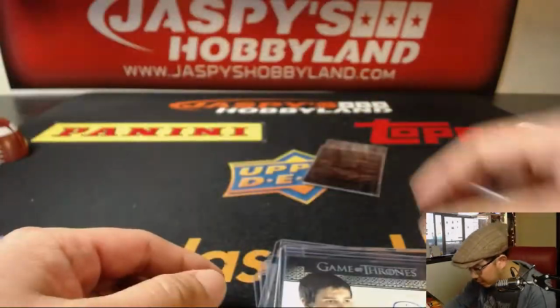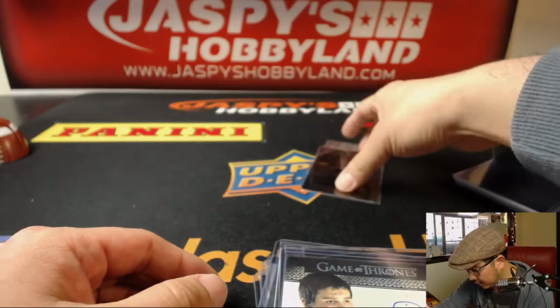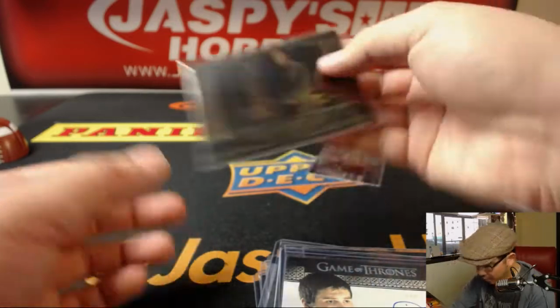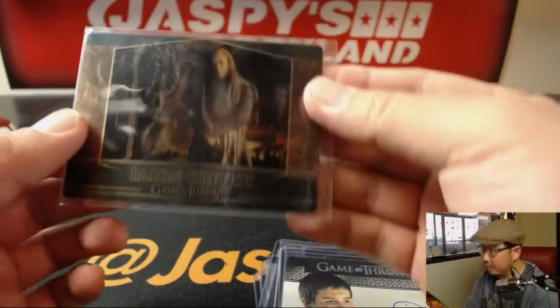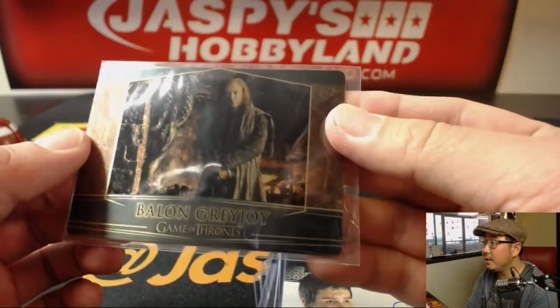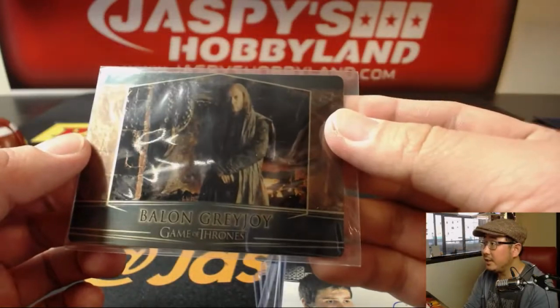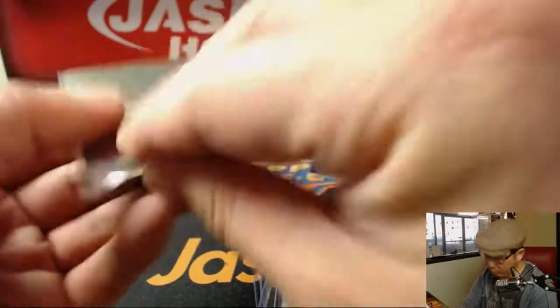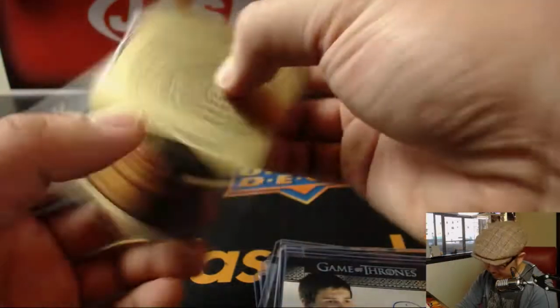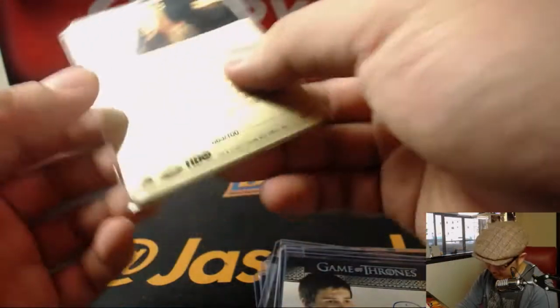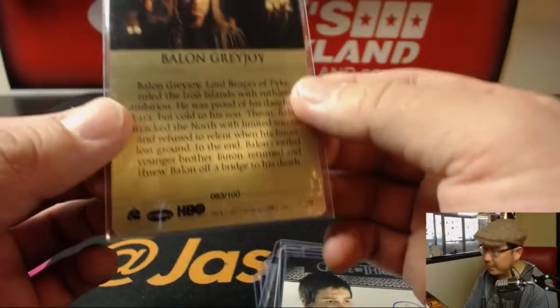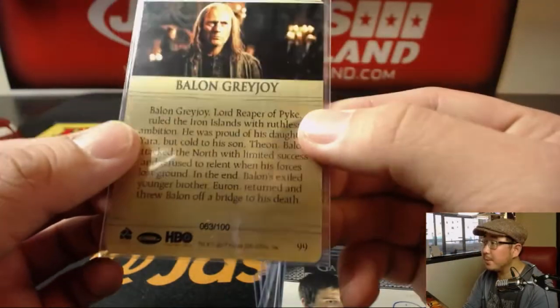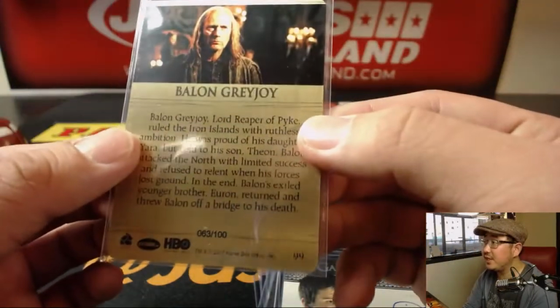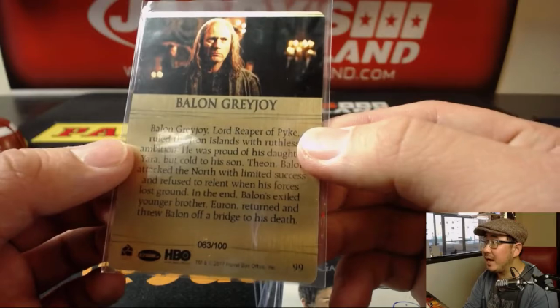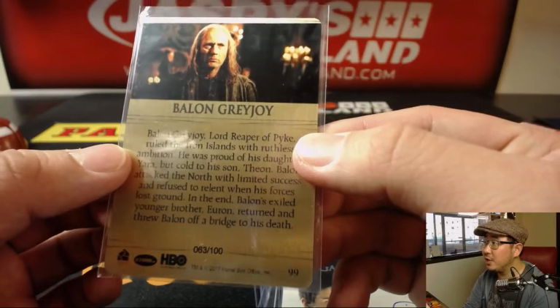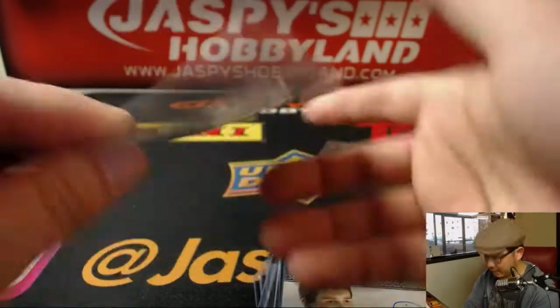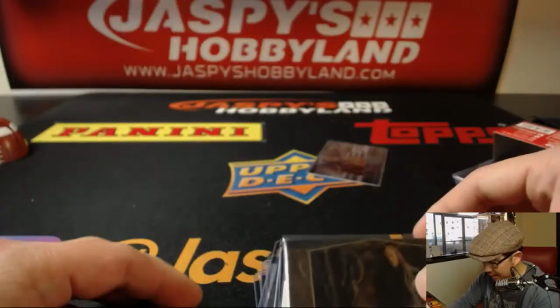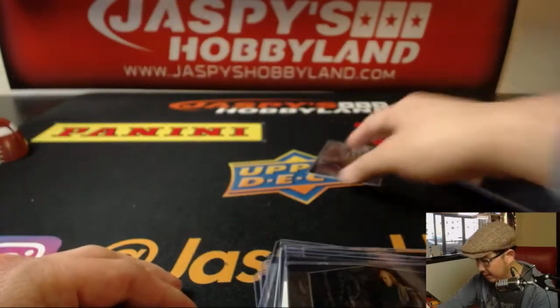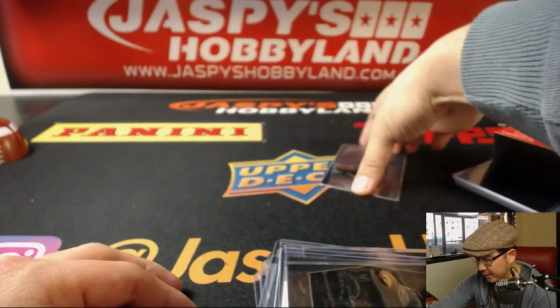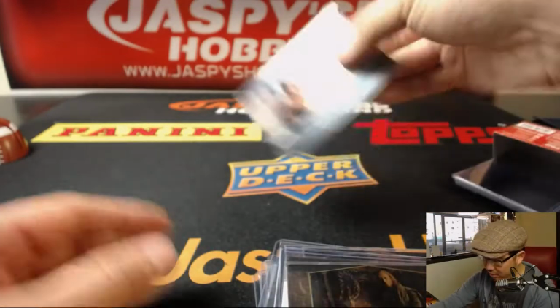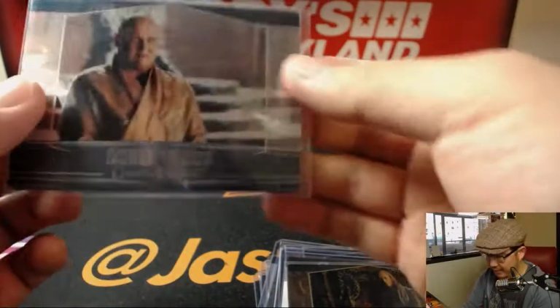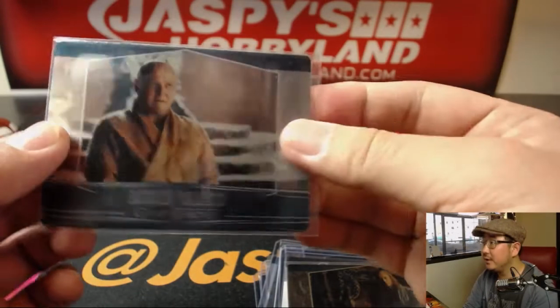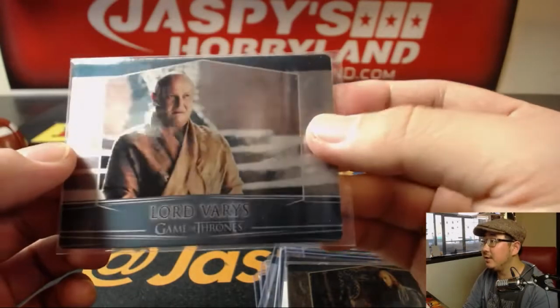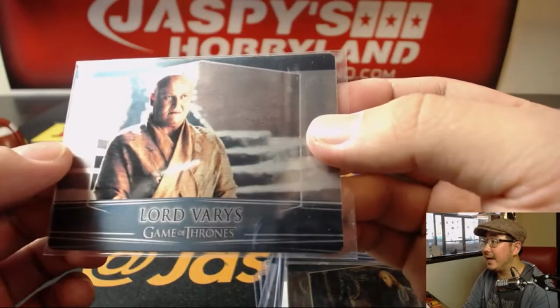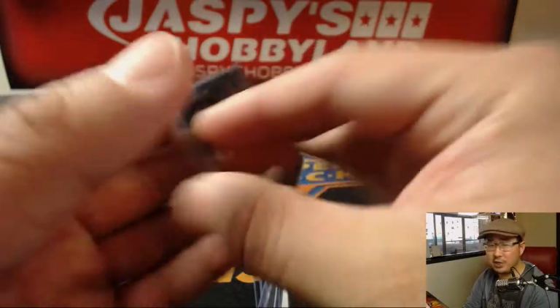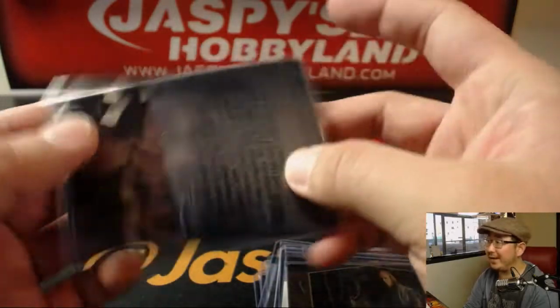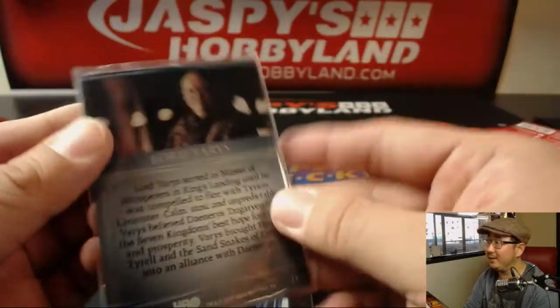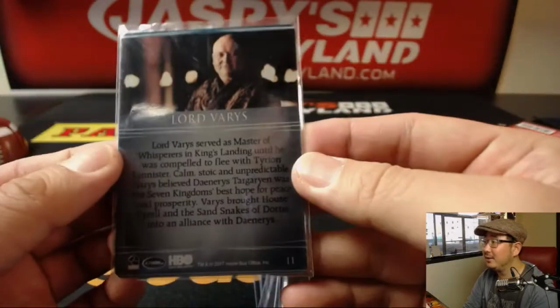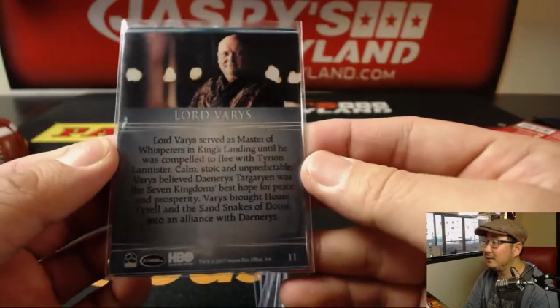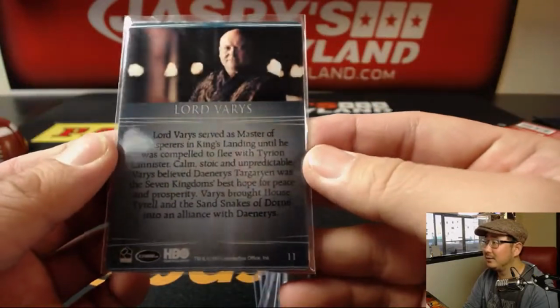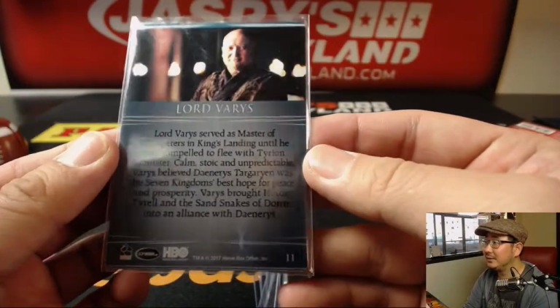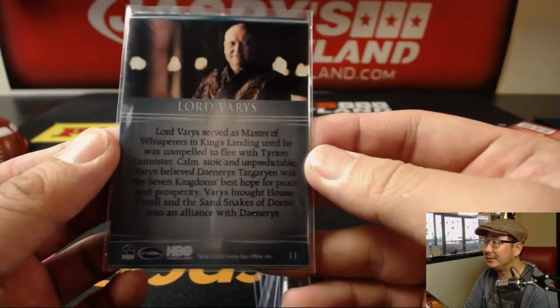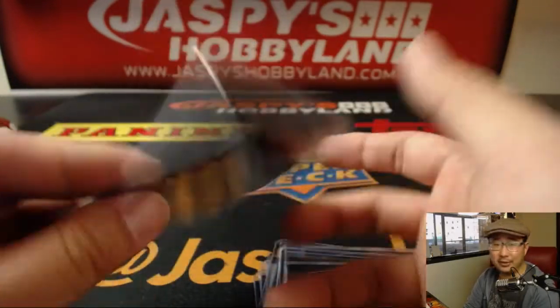A couple more here. These gold ones are numbered — there it is, 63 out of 100. And the last metal card is this guy who's a eunuch, I think. I'm pretty sure.